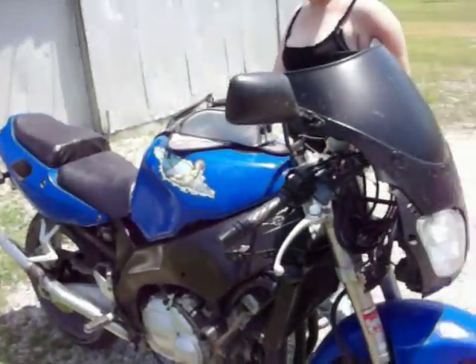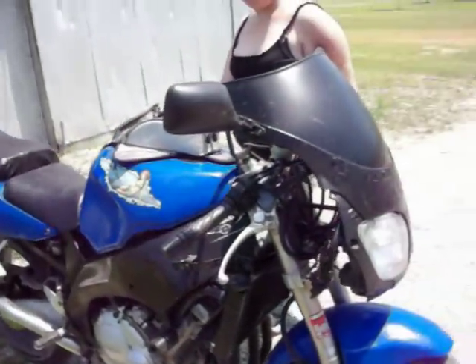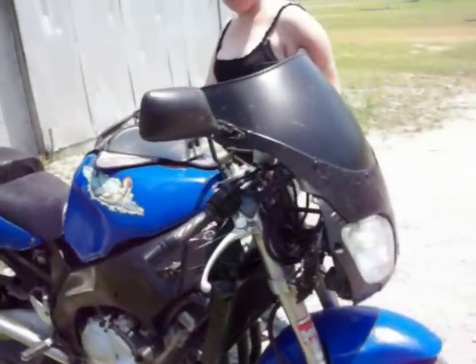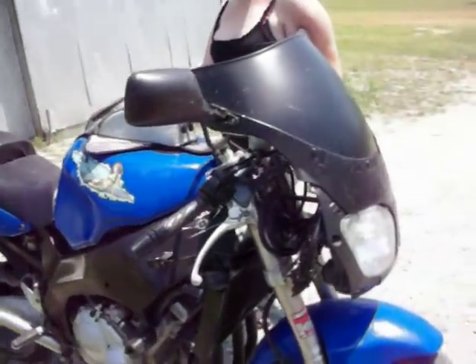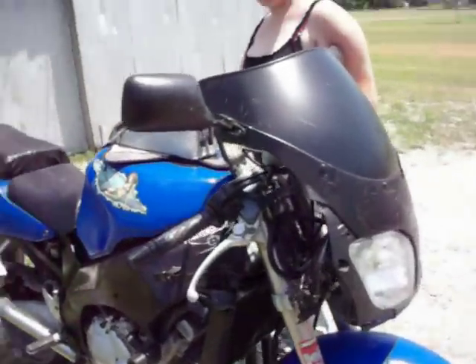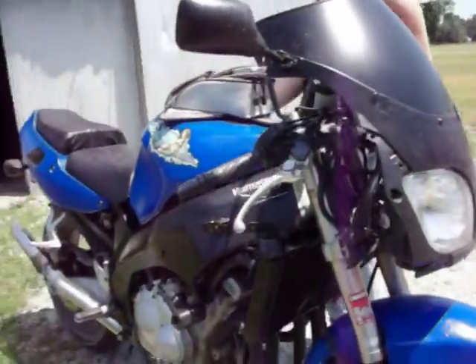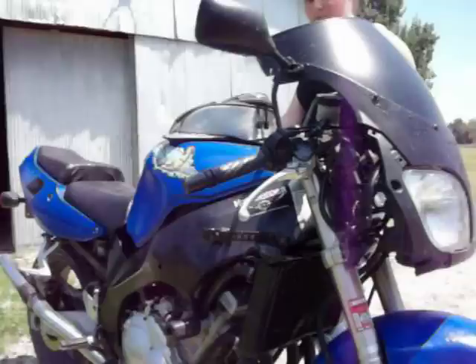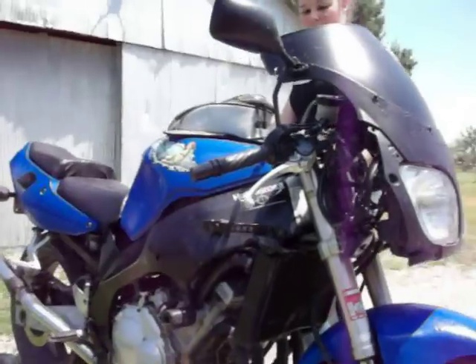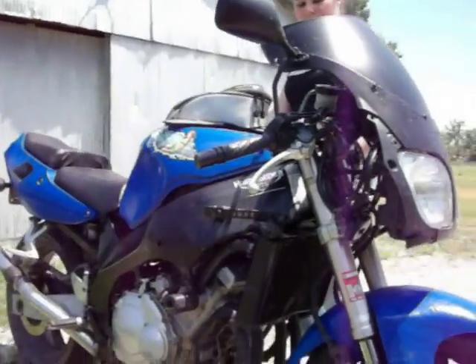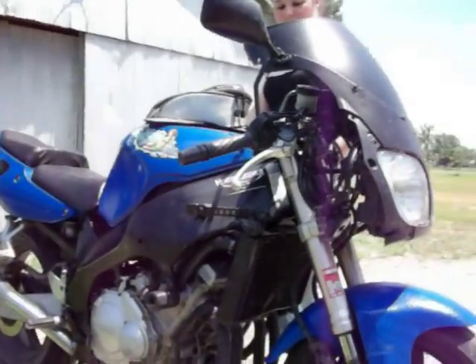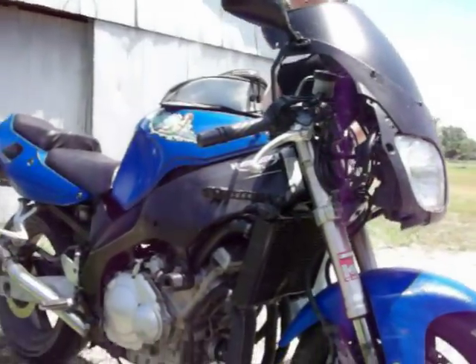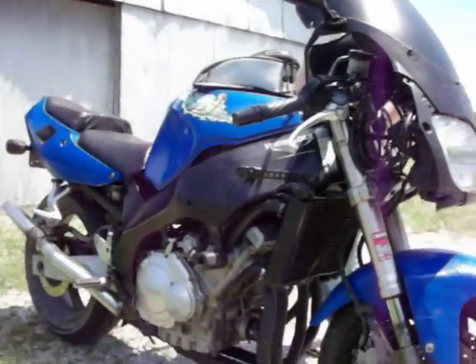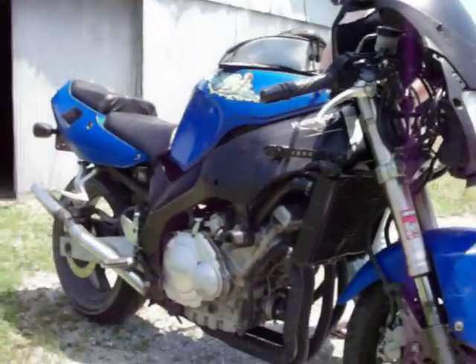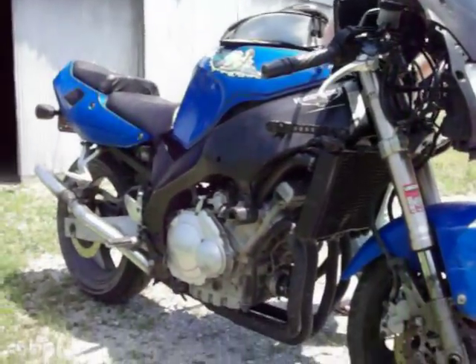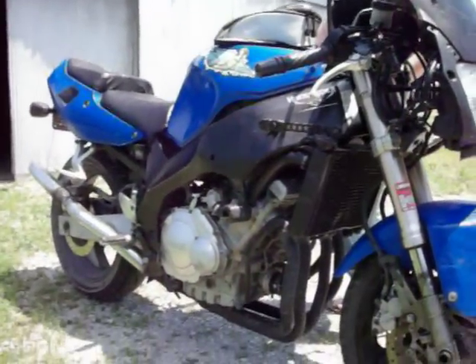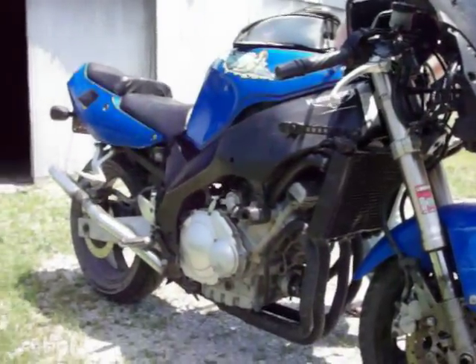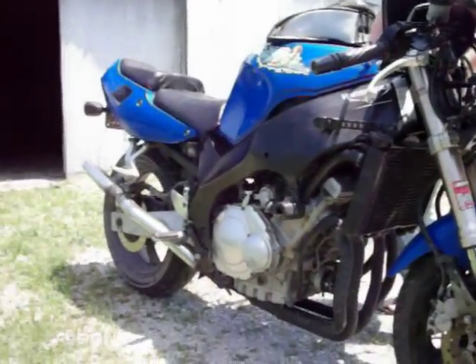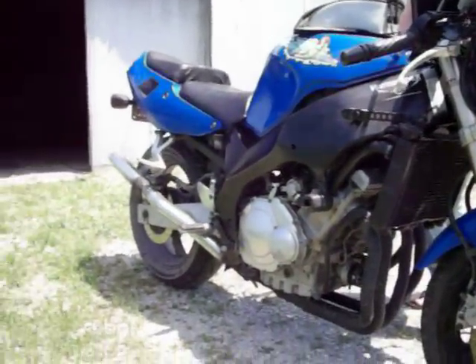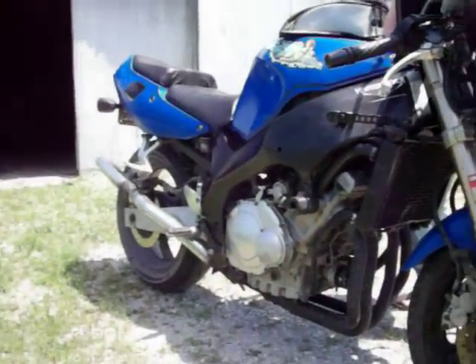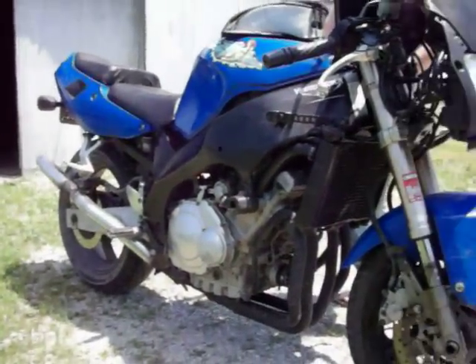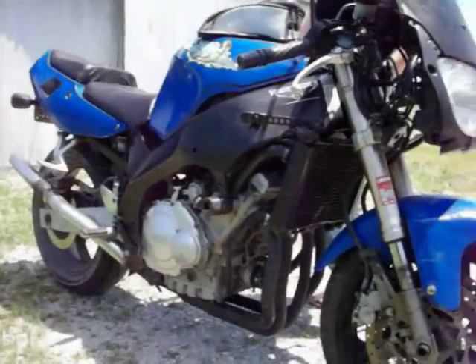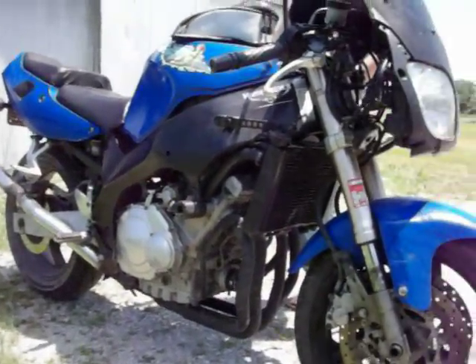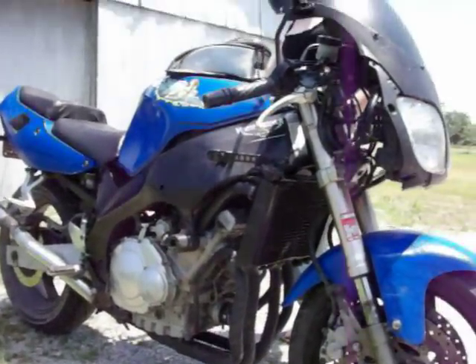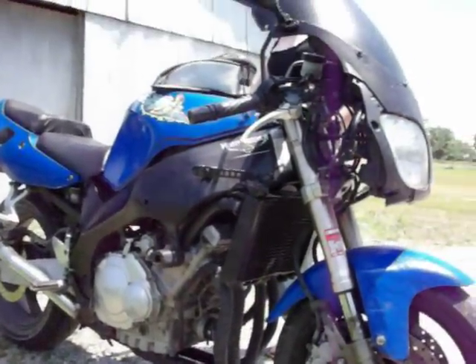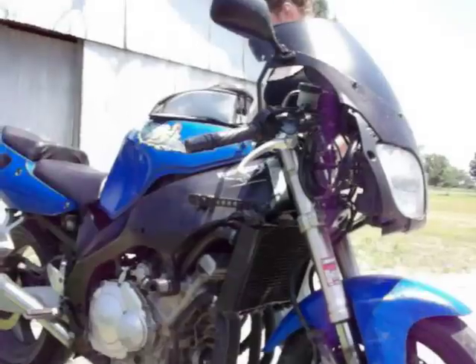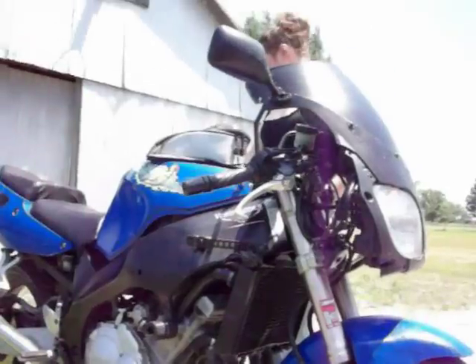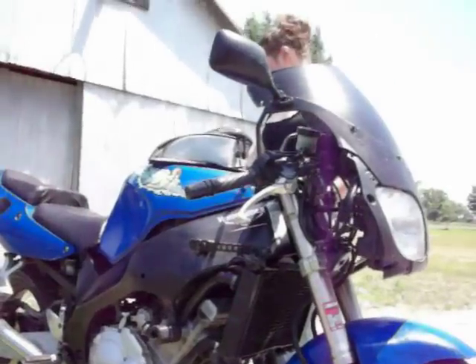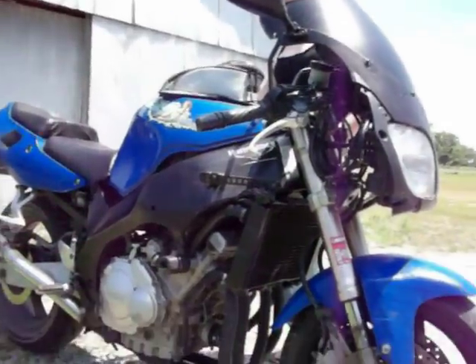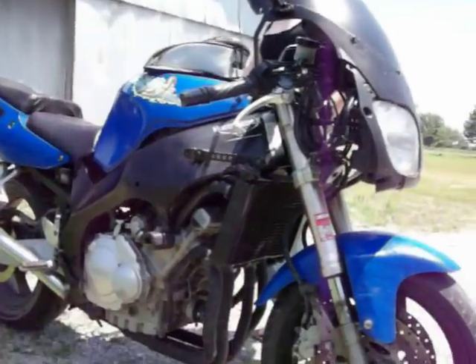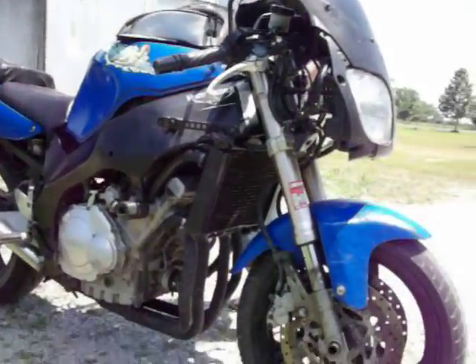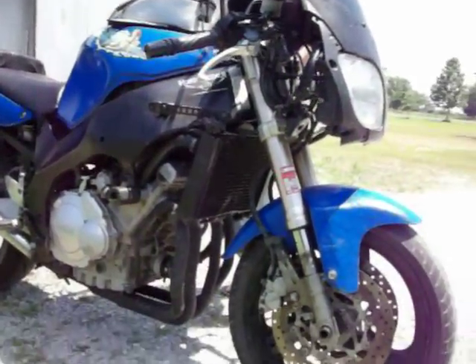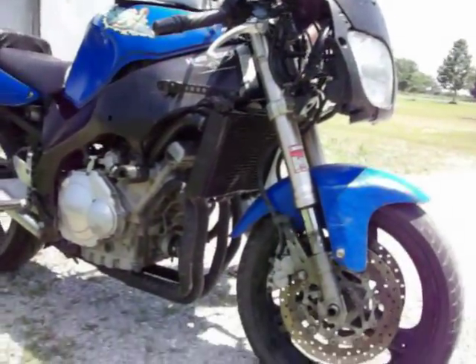Chopped the front end down, kind of turned it into a half streak of fire. But overall, it runs perfect.